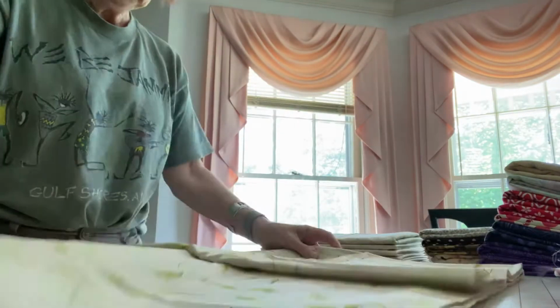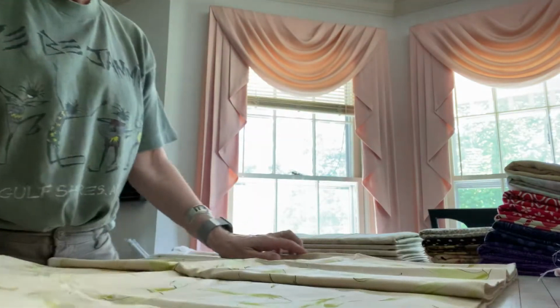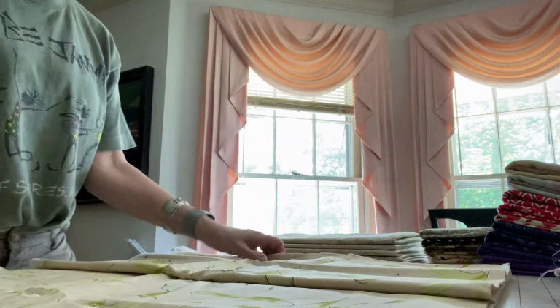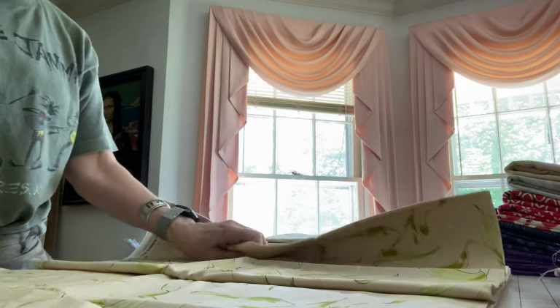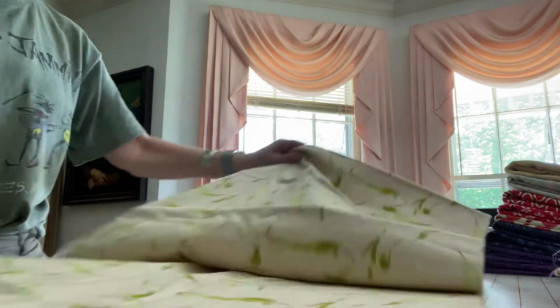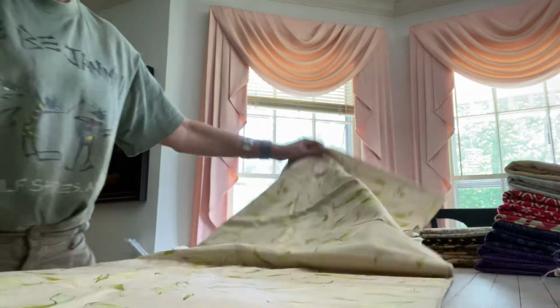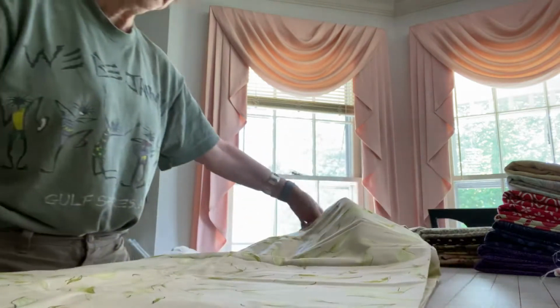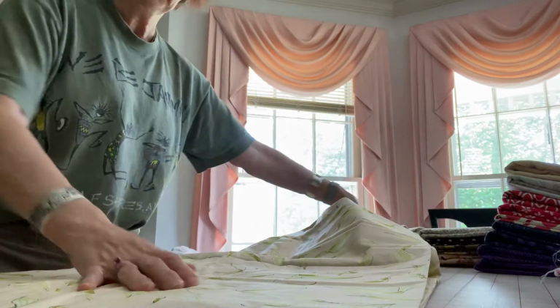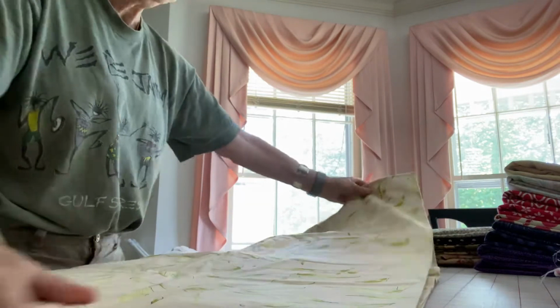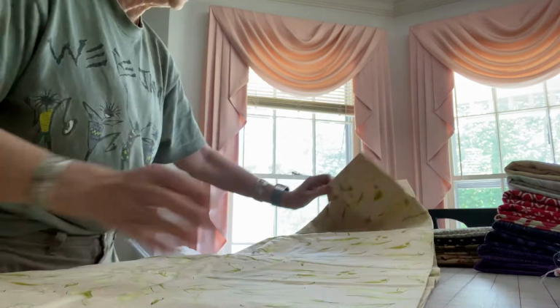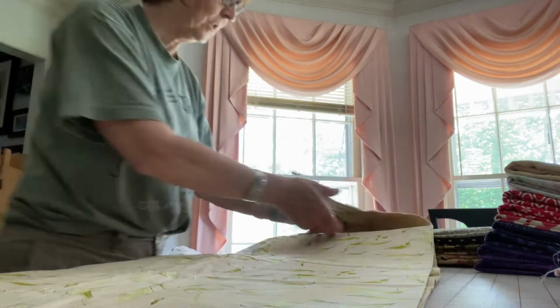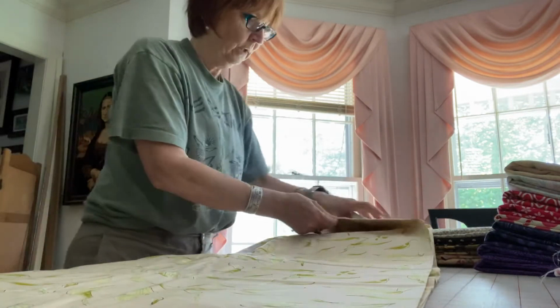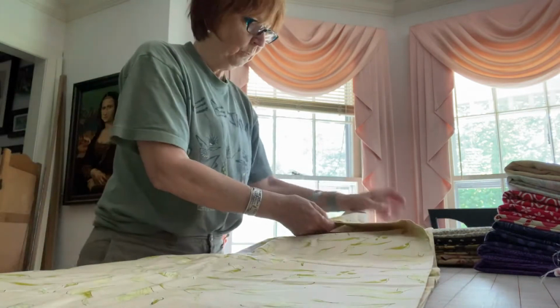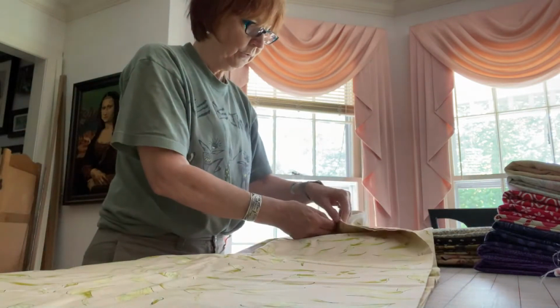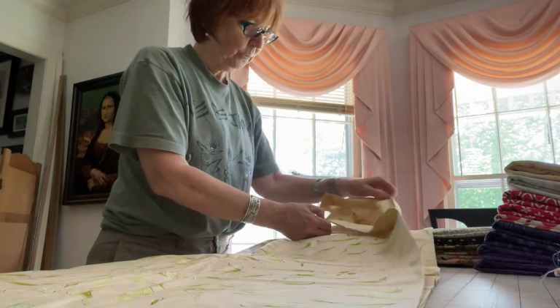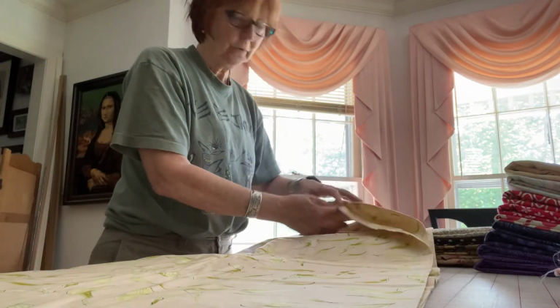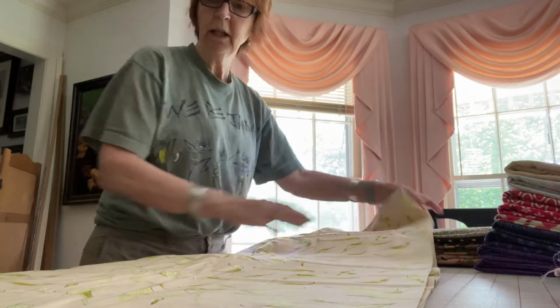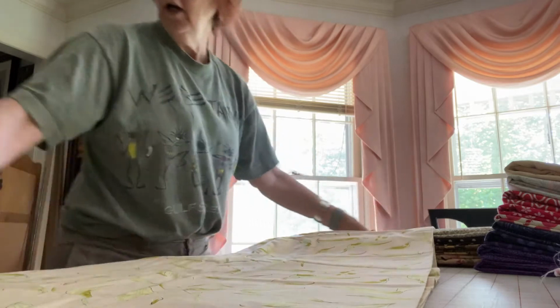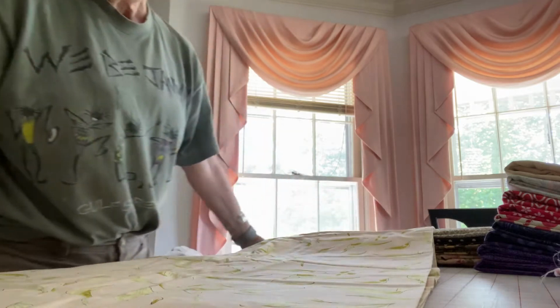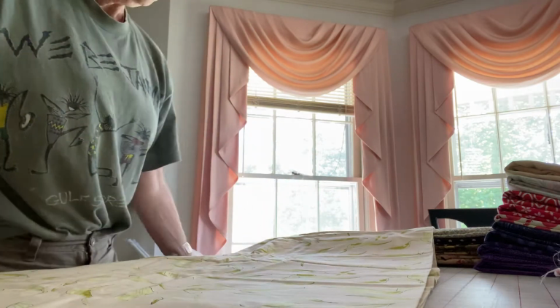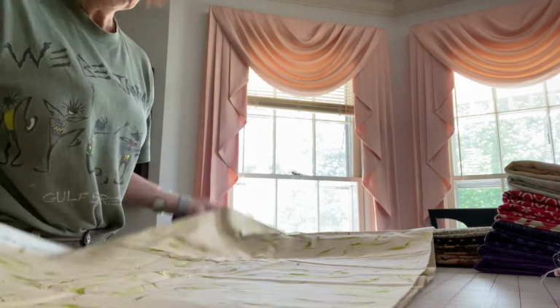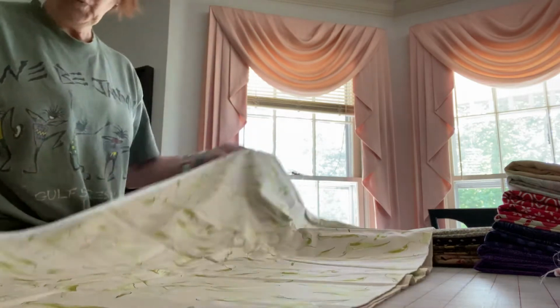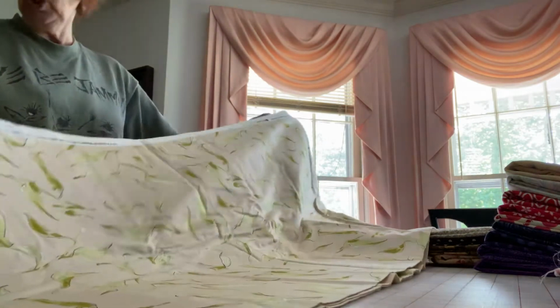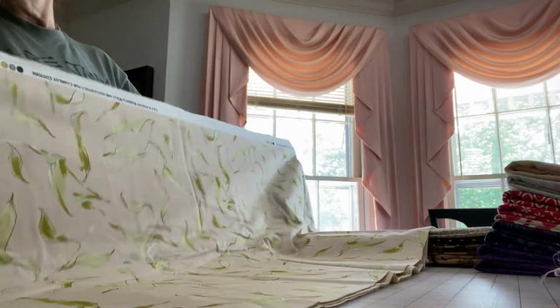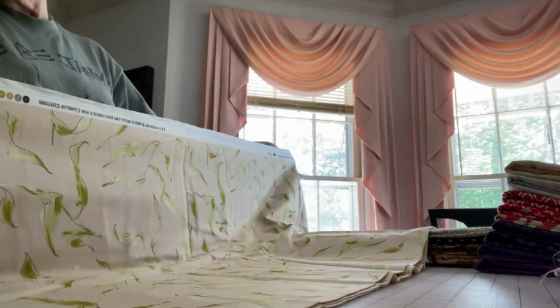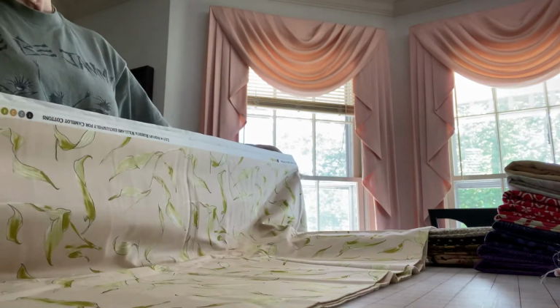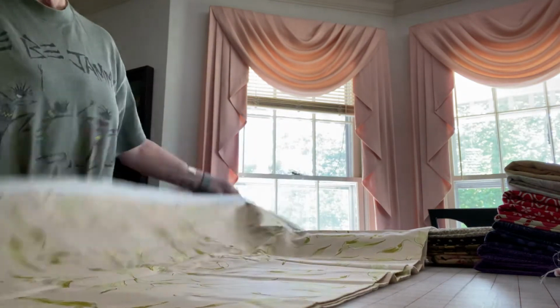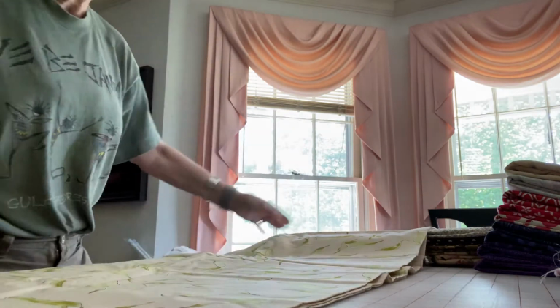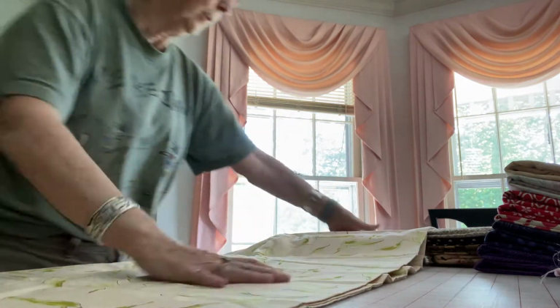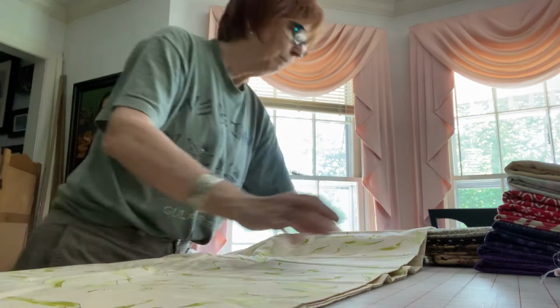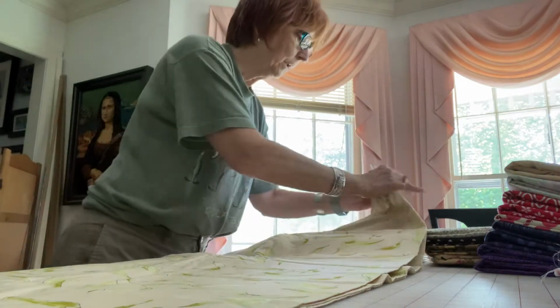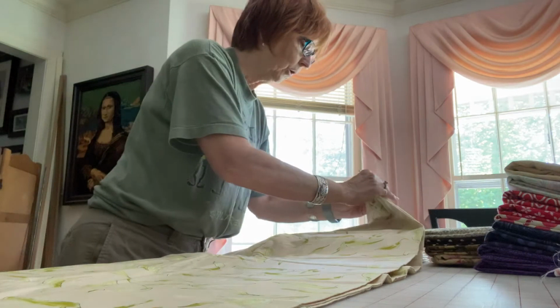This is a fairly hefty piece of fabric. I'm going to guess it's close to 4 yards — yes, it's at least 4 yards, maybe a little larger.